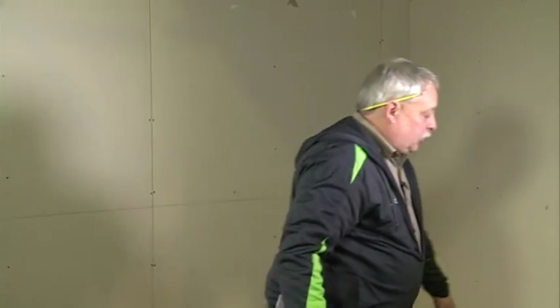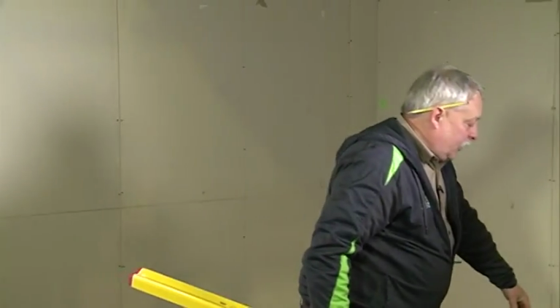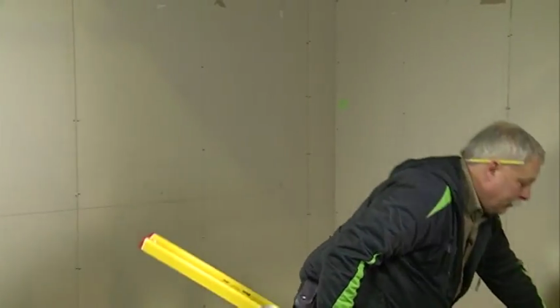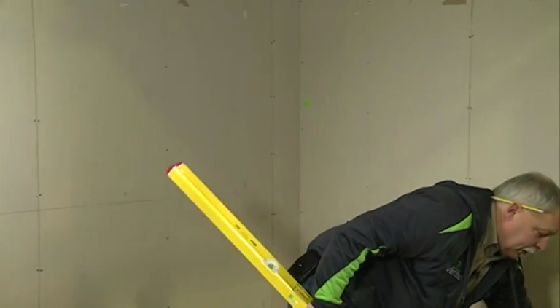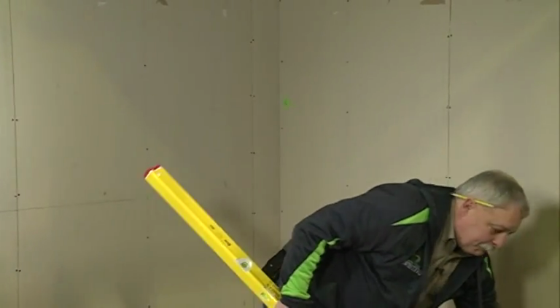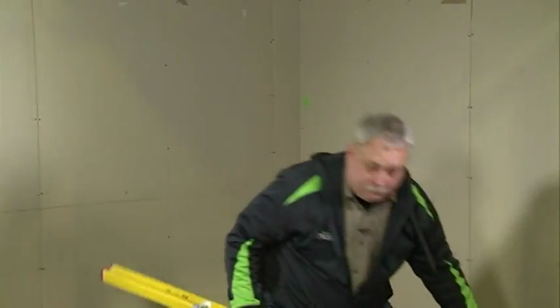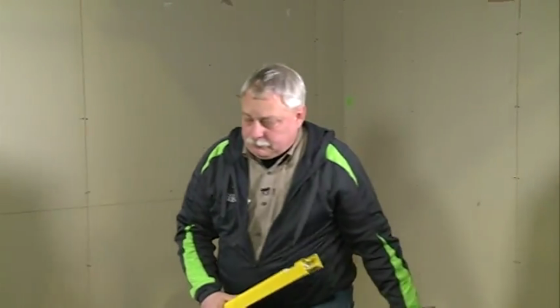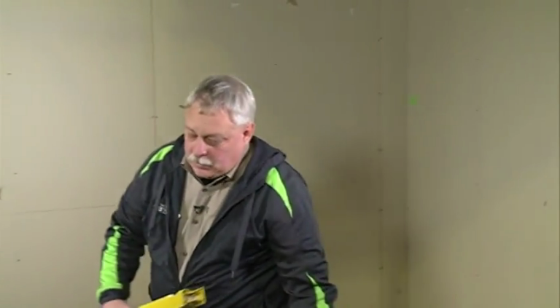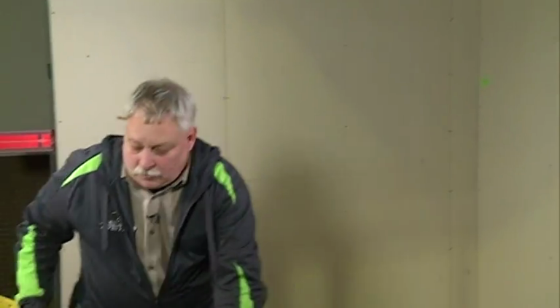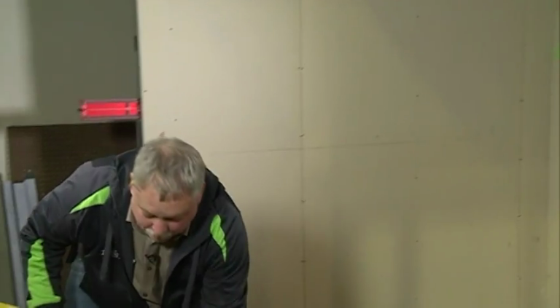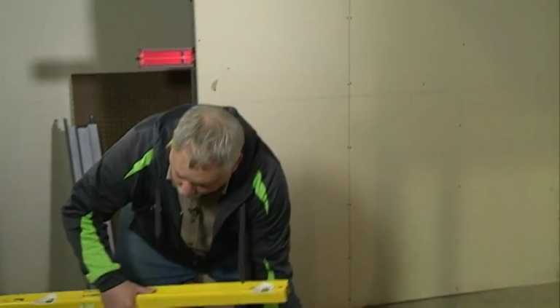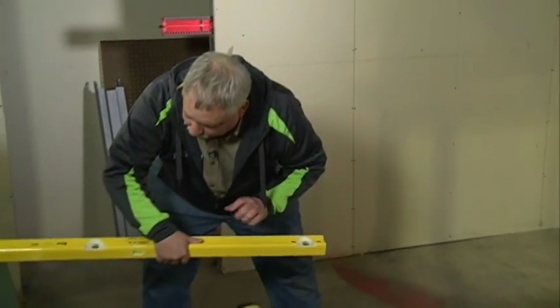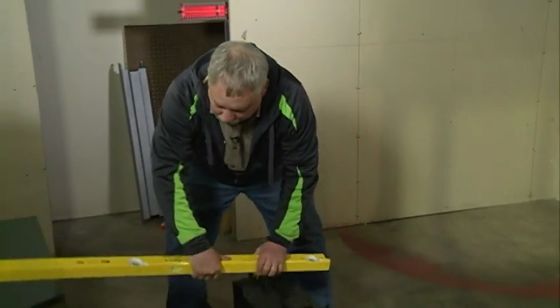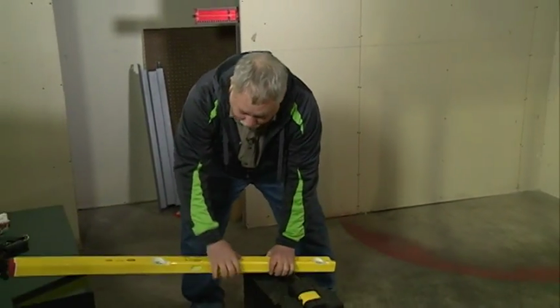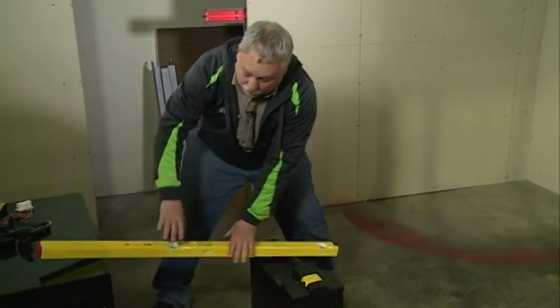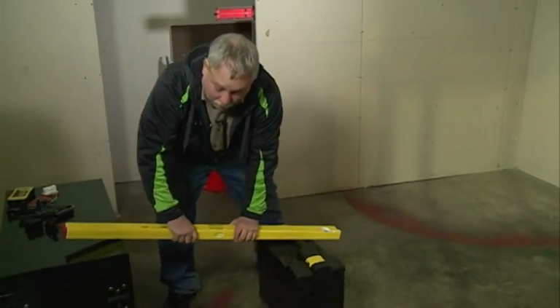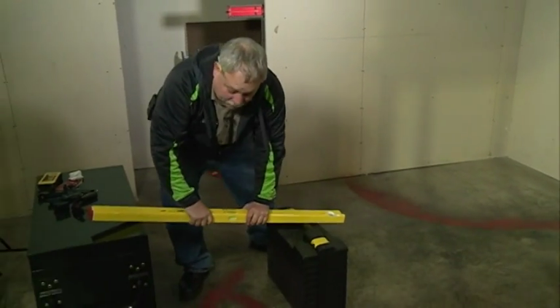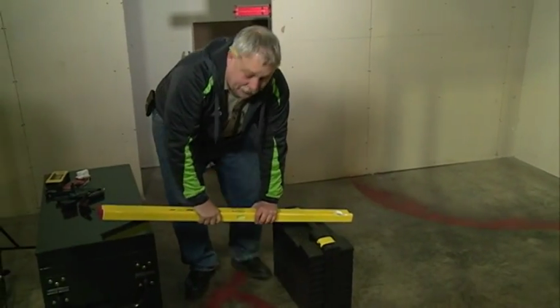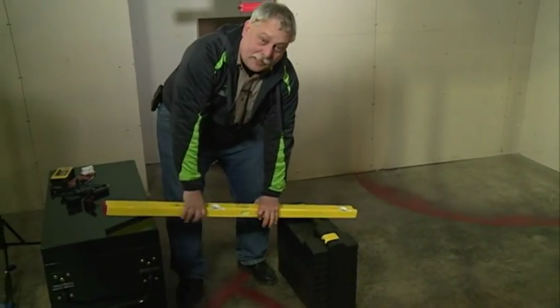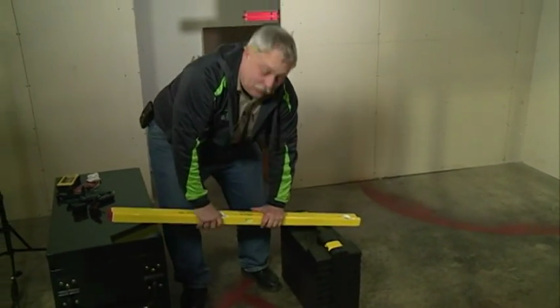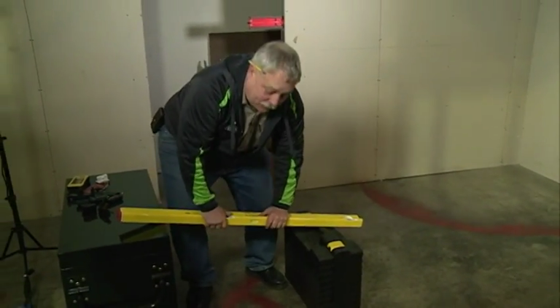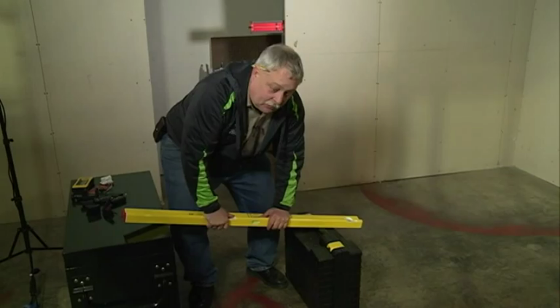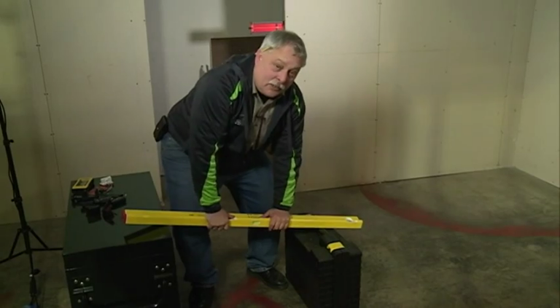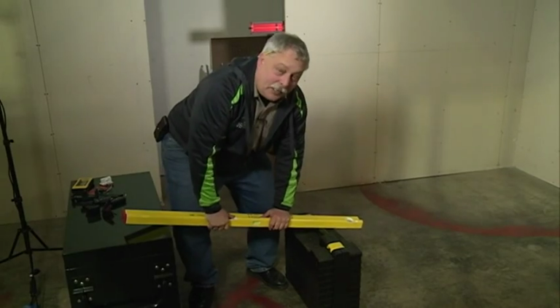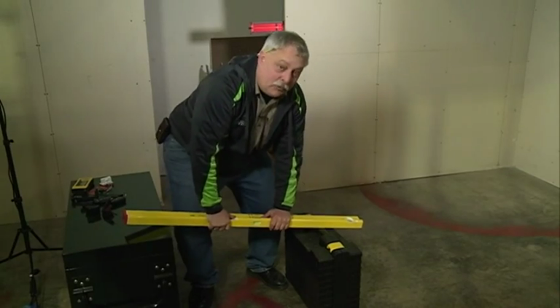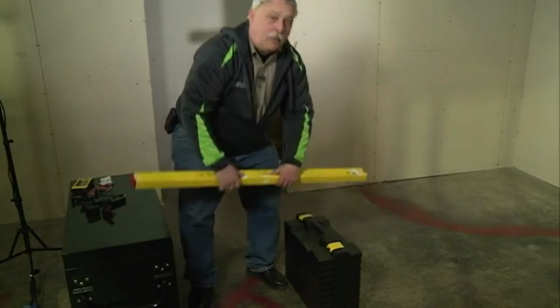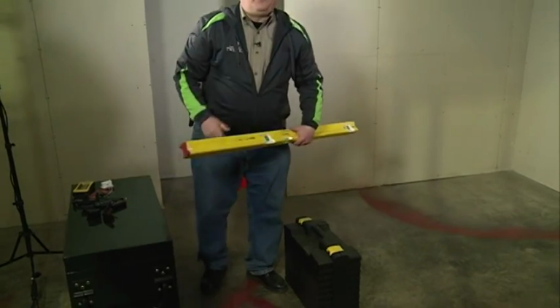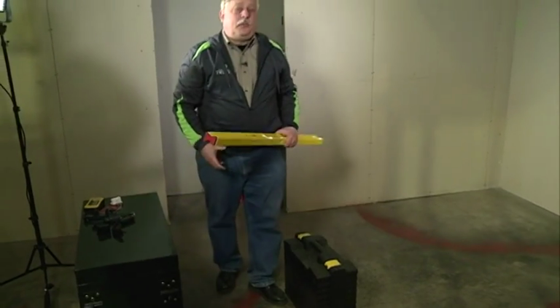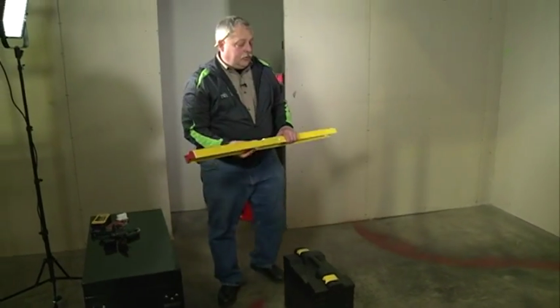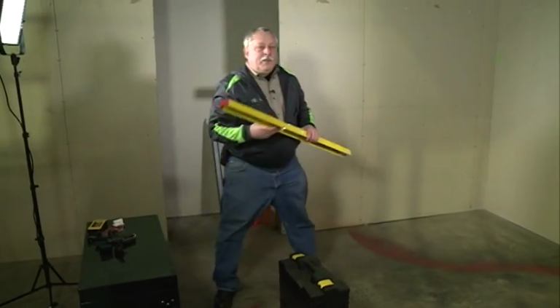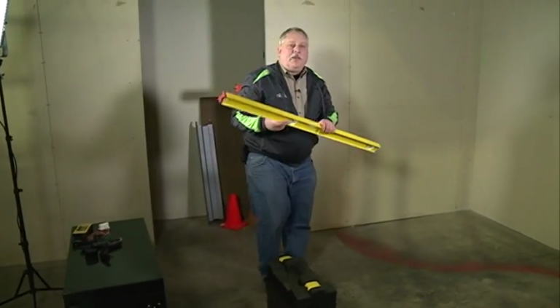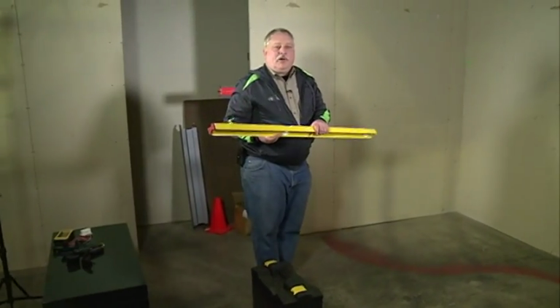I'll show you one key demonstration. You can take our R-beam and put it between two surfaces. I can stand on this, I can sit on this. It's very difficult — almost impossible — to bend that frame.